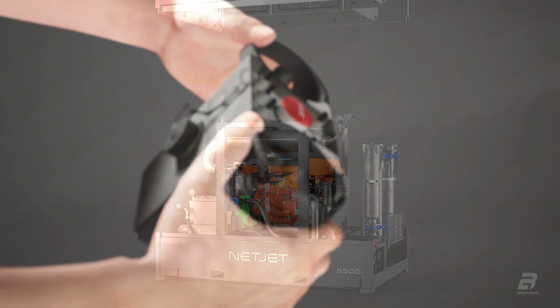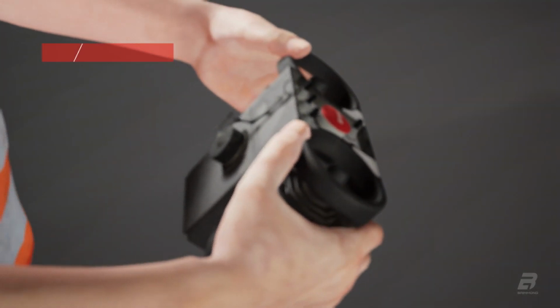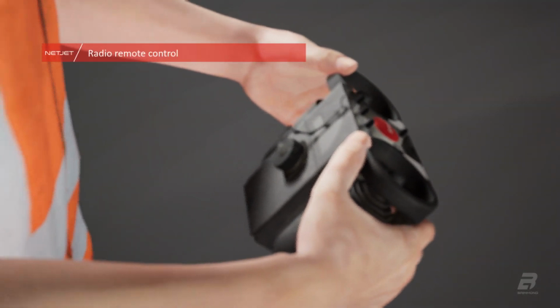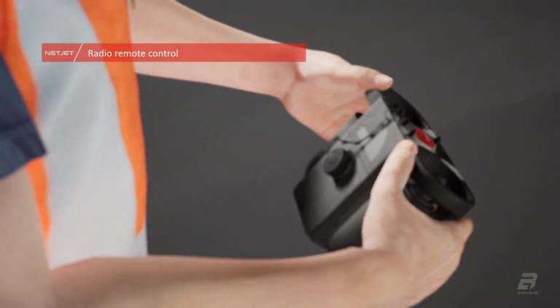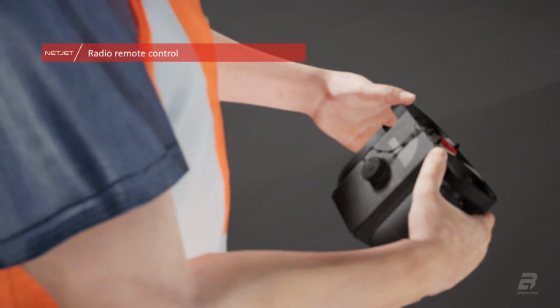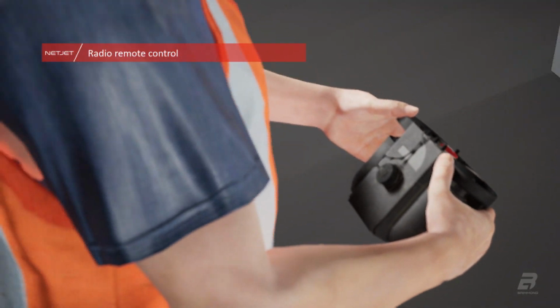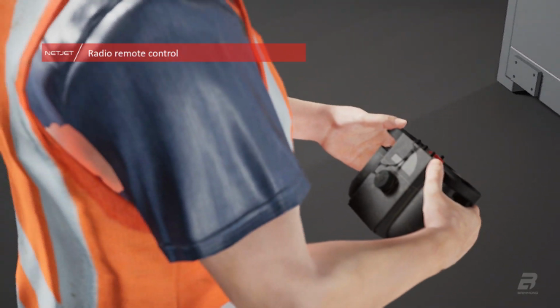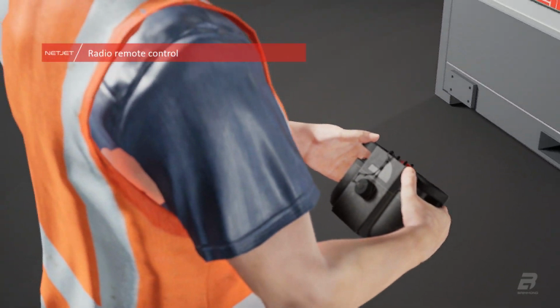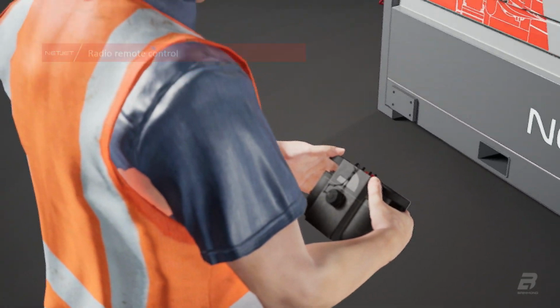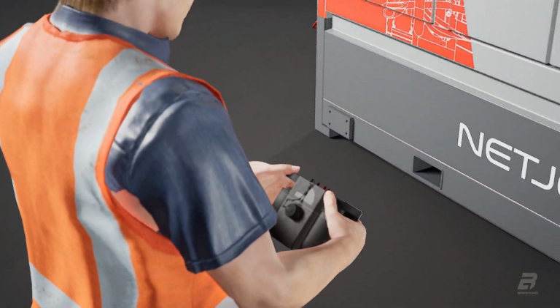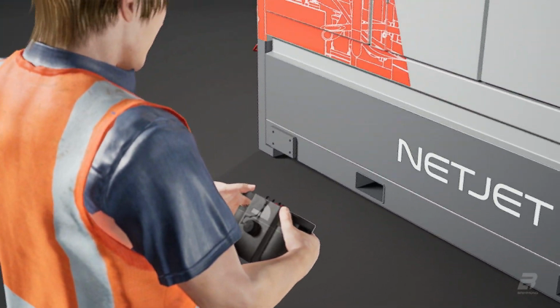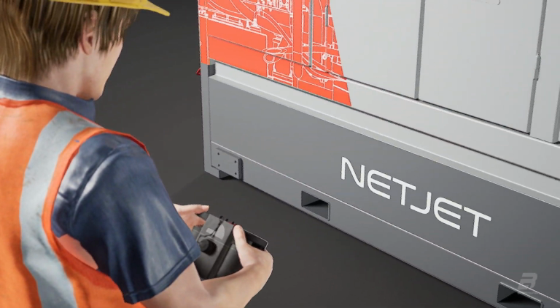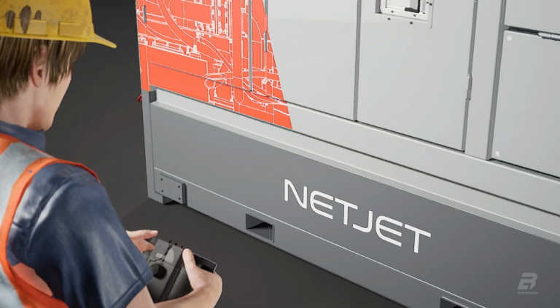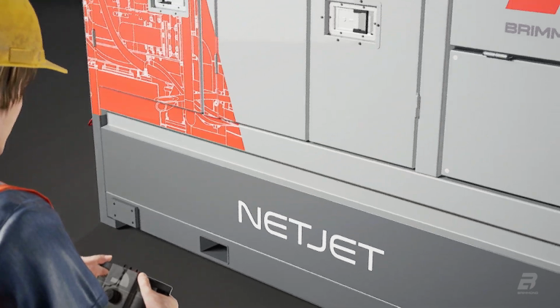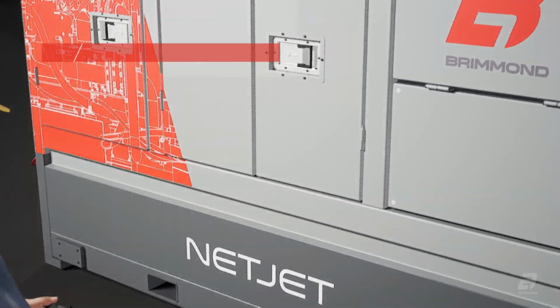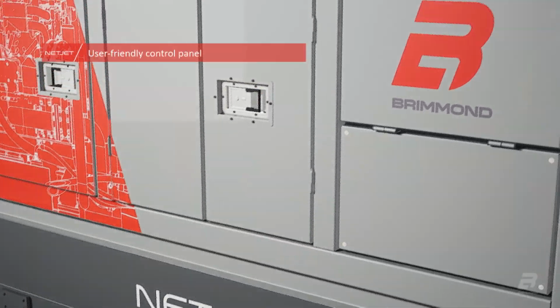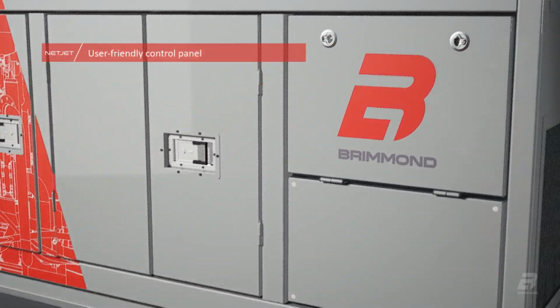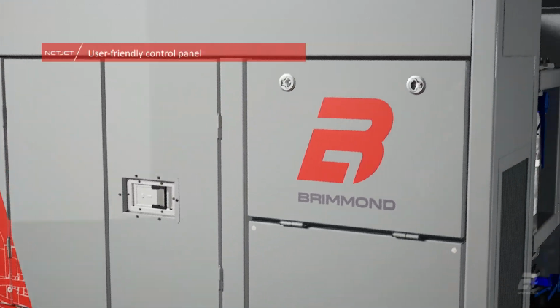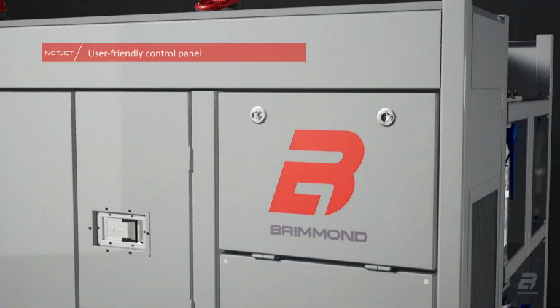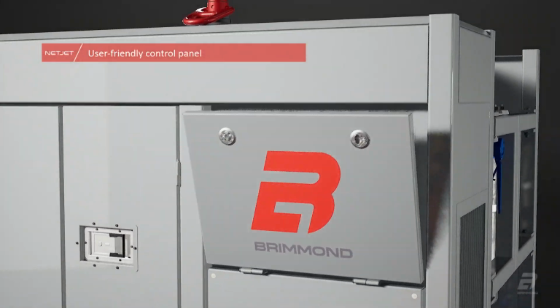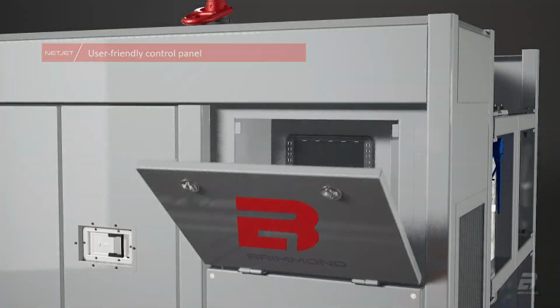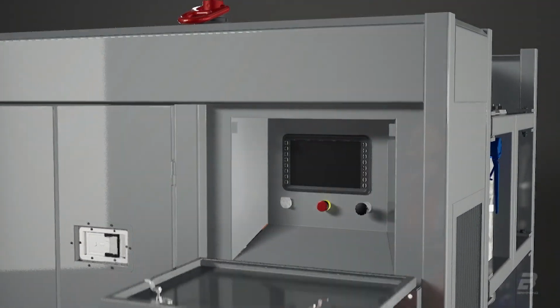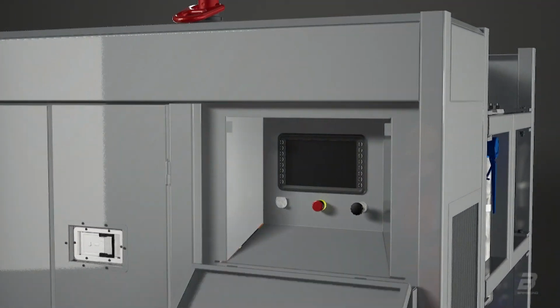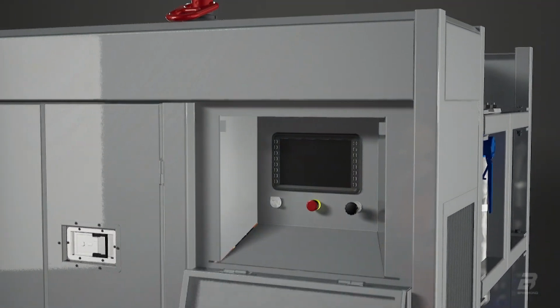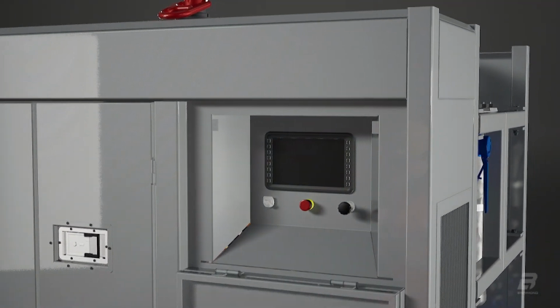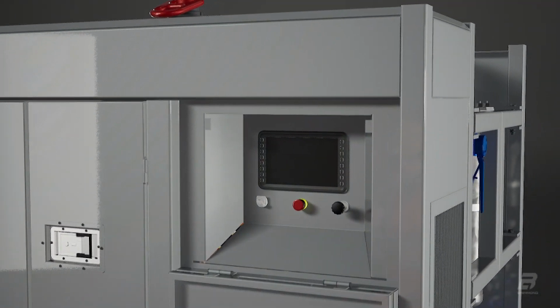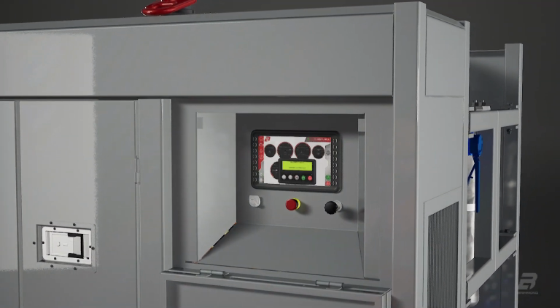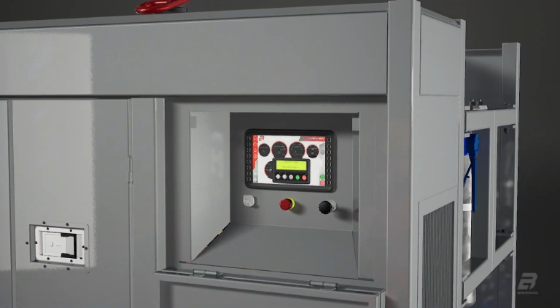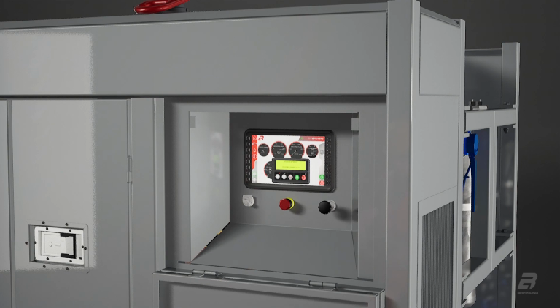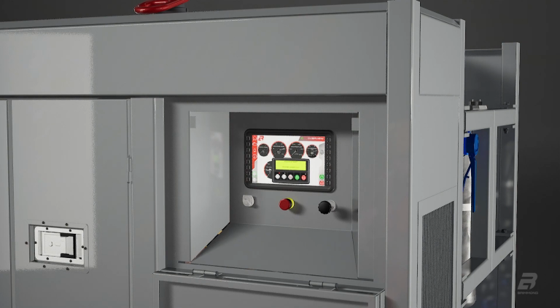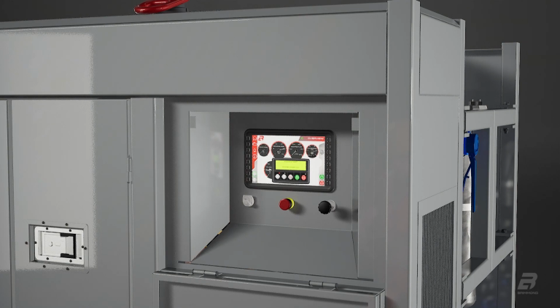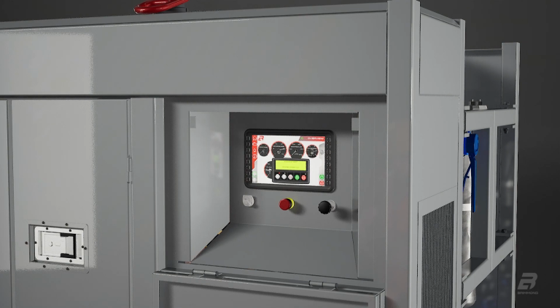Built with the user in mind, the system is fully controllable via radio remote and user-friendly control panel. The unit features a primary 12-inch display and has a backup engine controller.